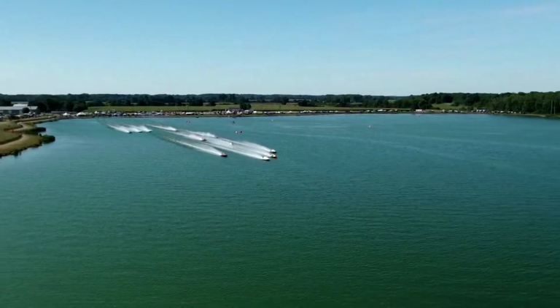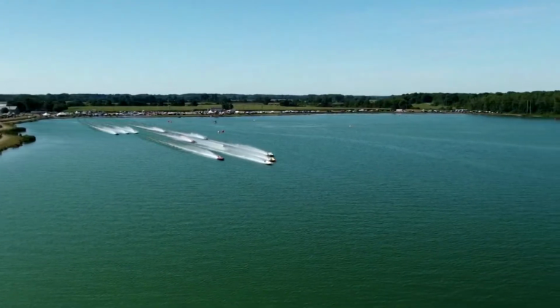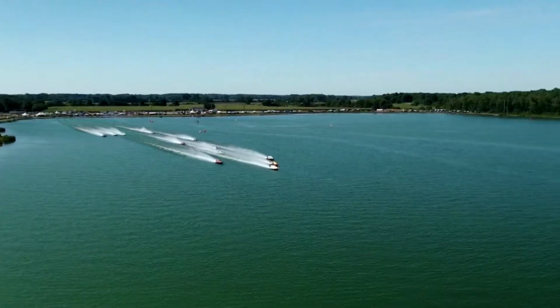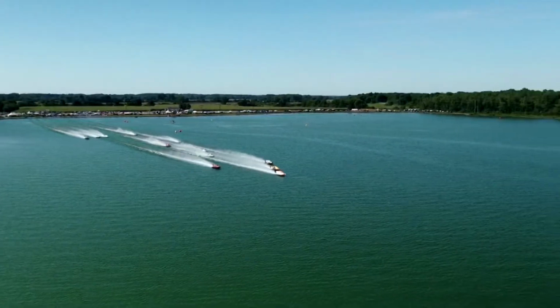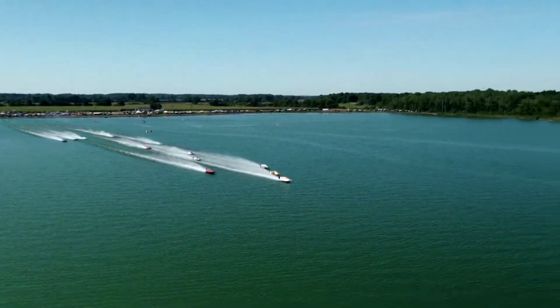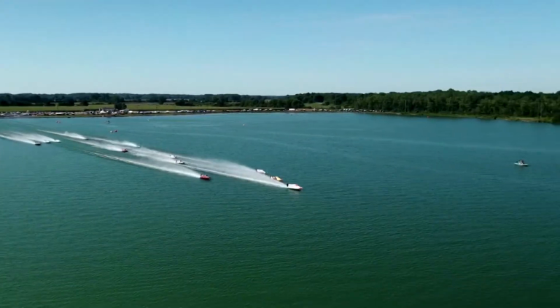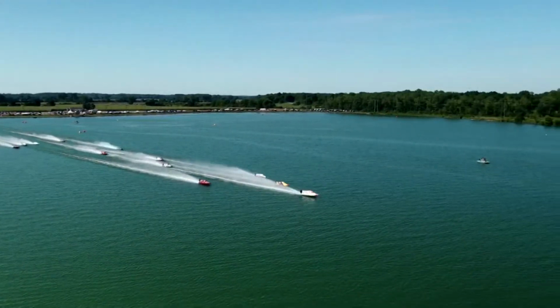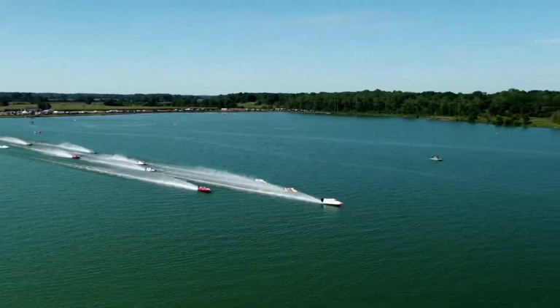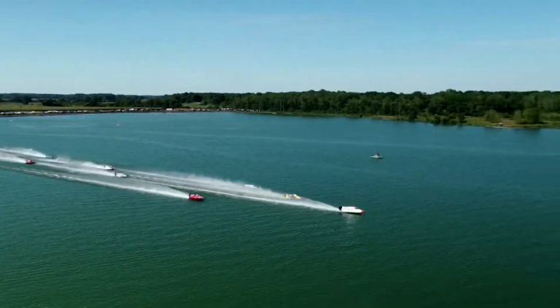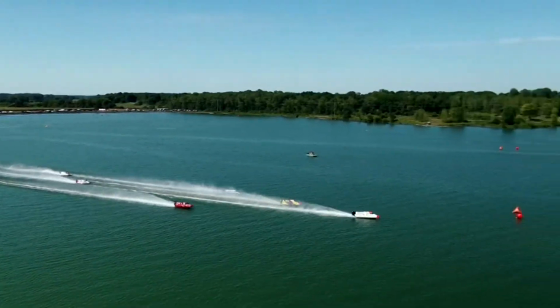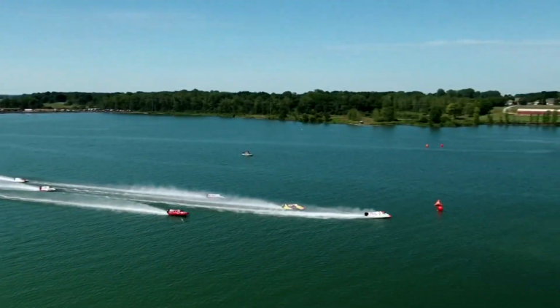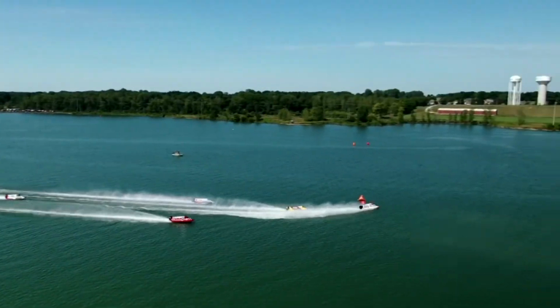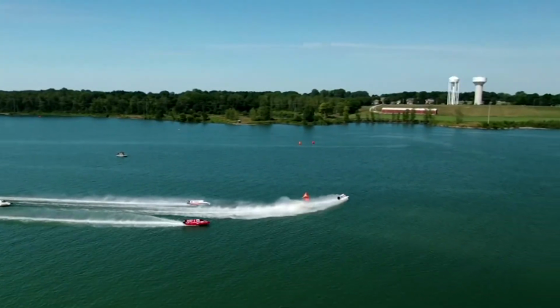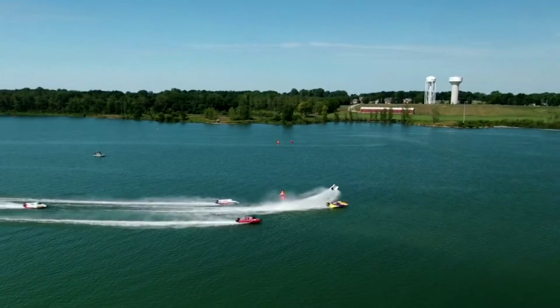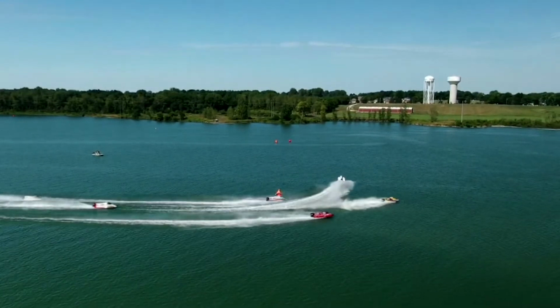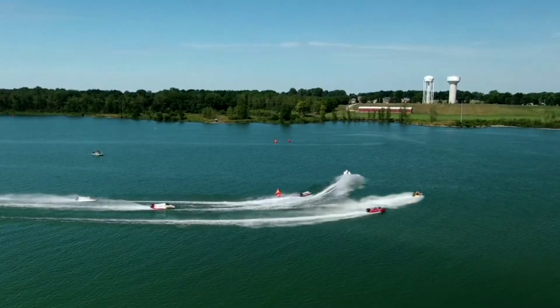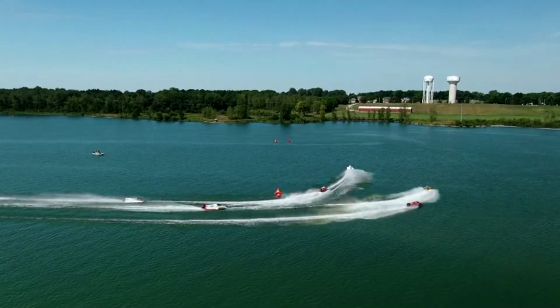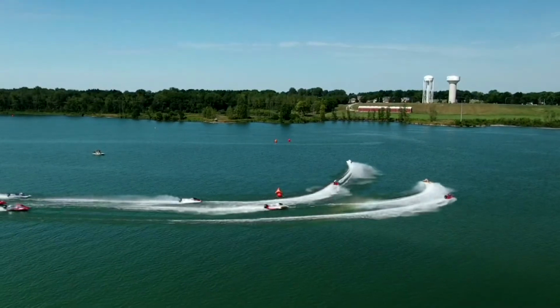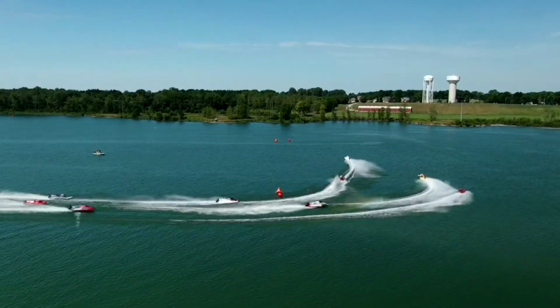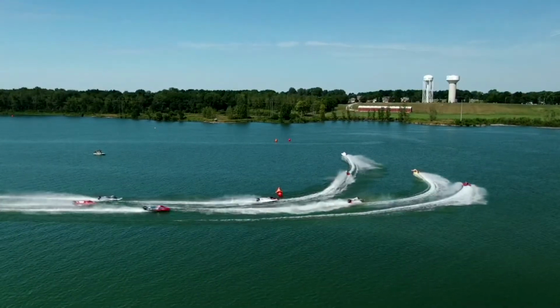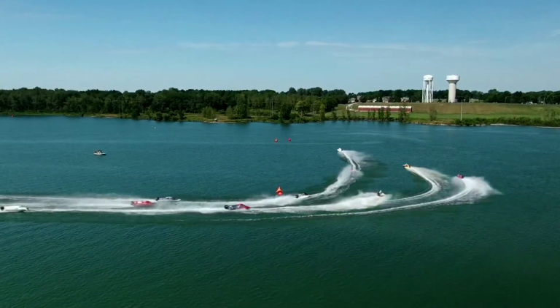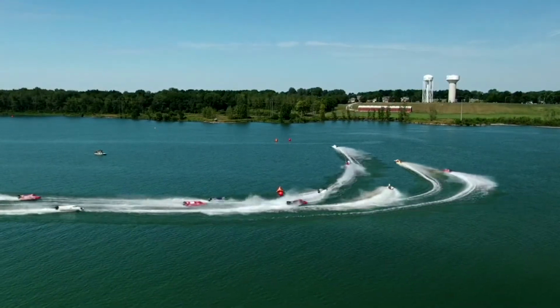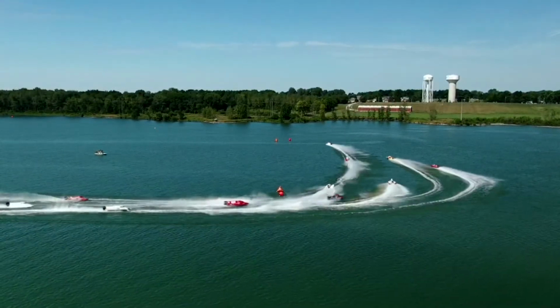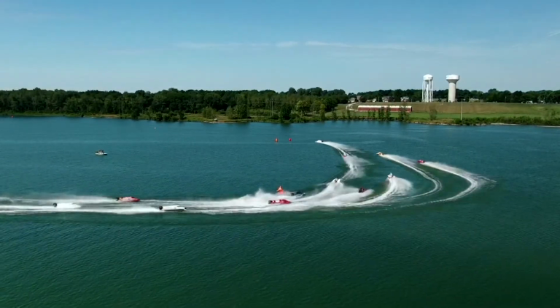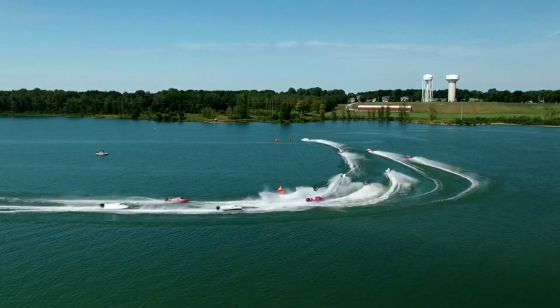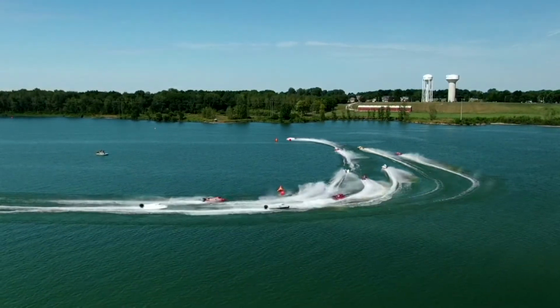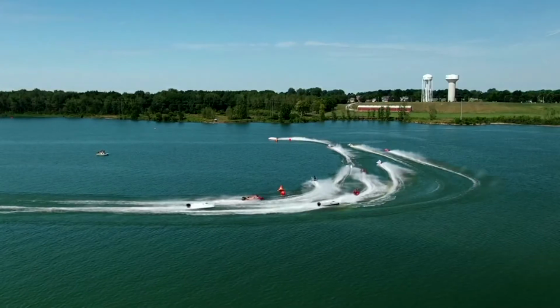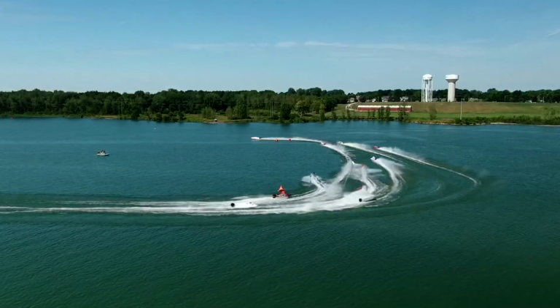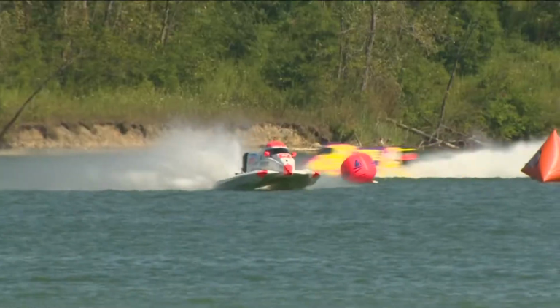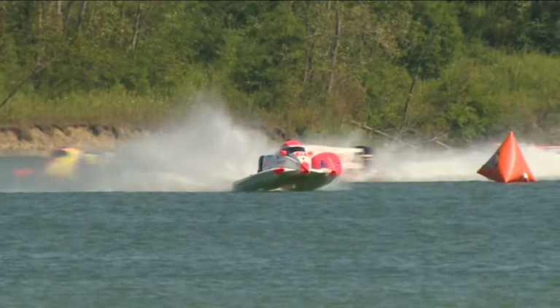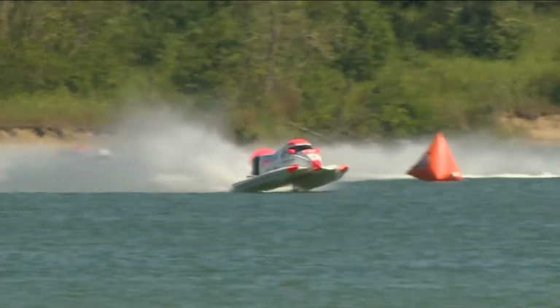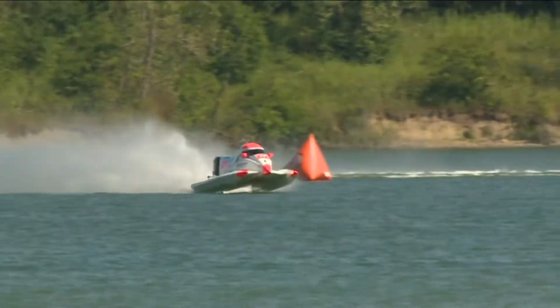Look at that drone shot. We've got all 12 boats here in this Group B qualifying heat number three. And it's the 94 of Wyatt — look how Tracy Hawkins goes through the wash. The 94 of Wyatt just shut the door on the two of Hawkins.